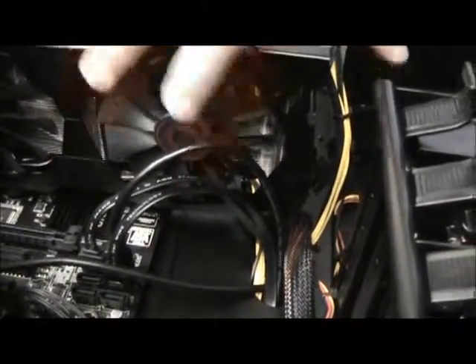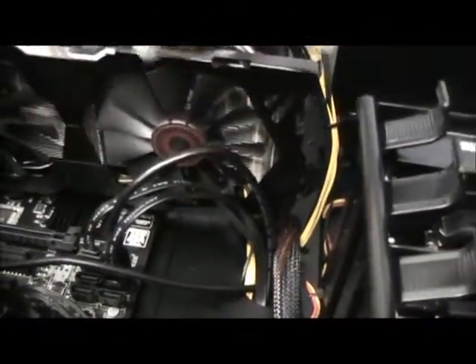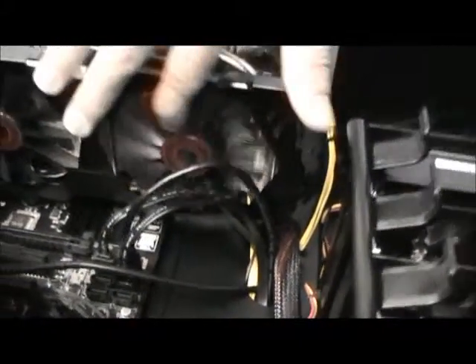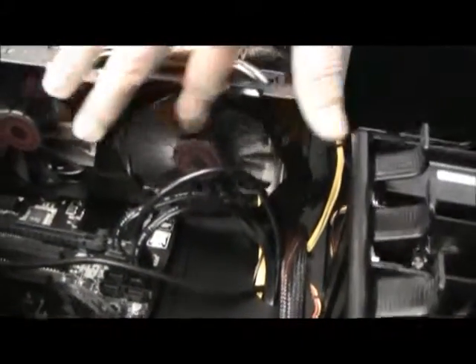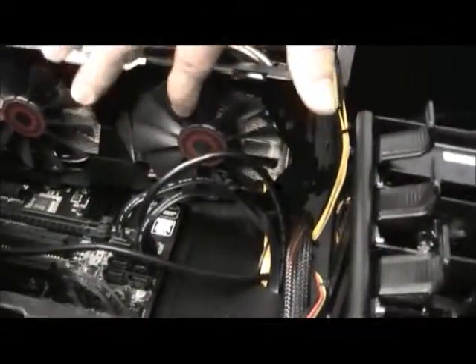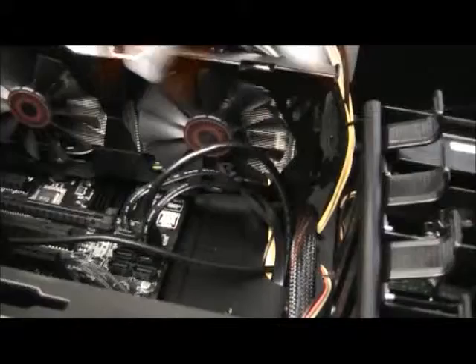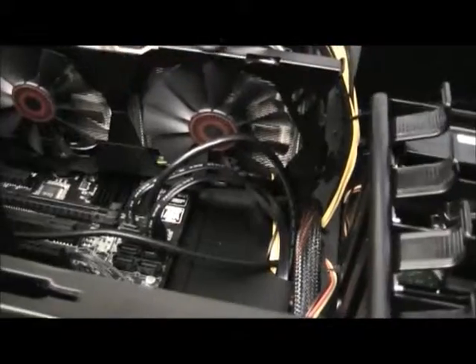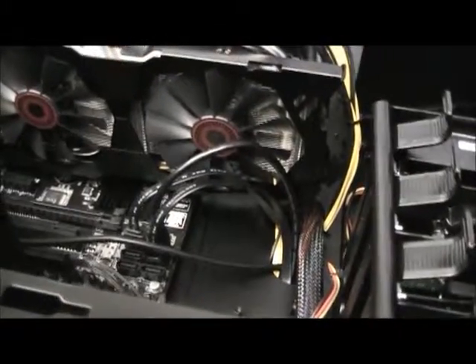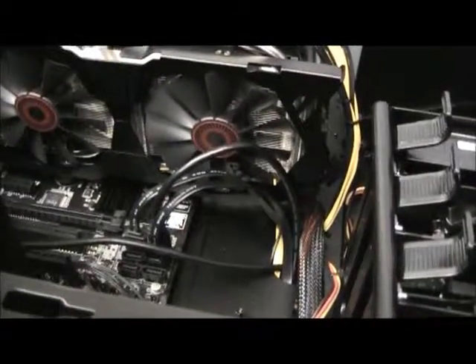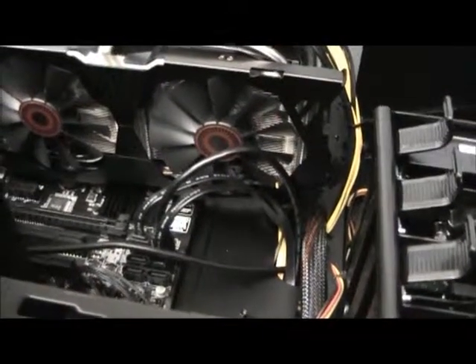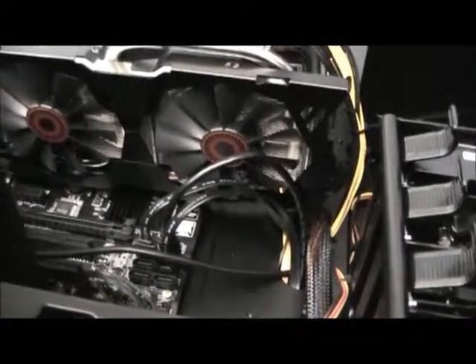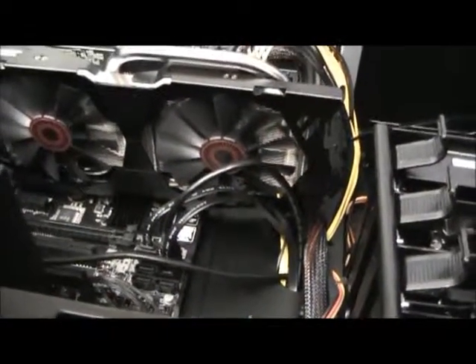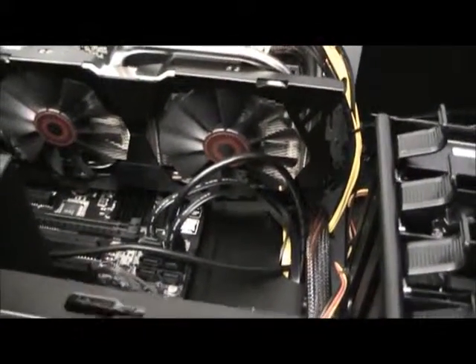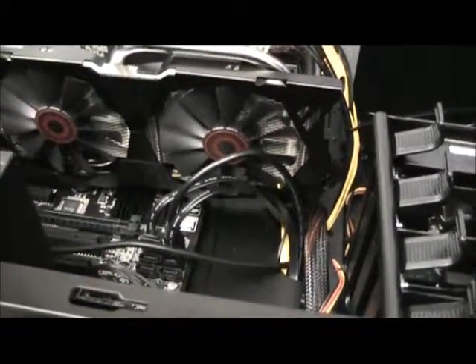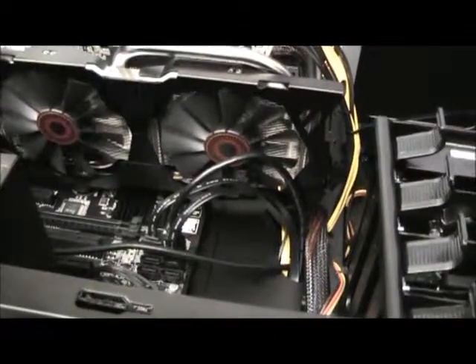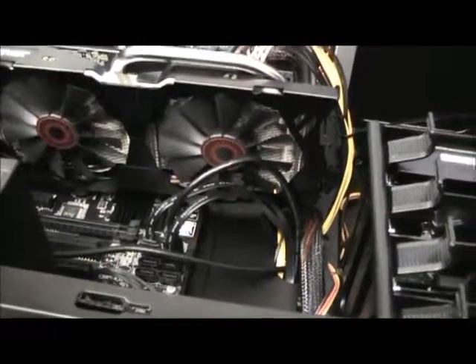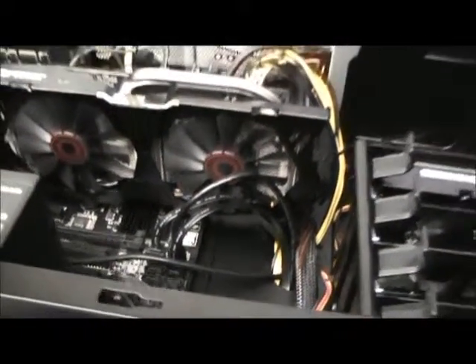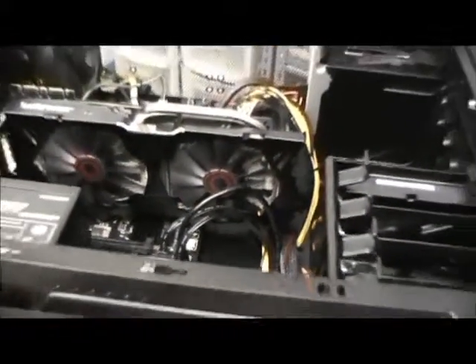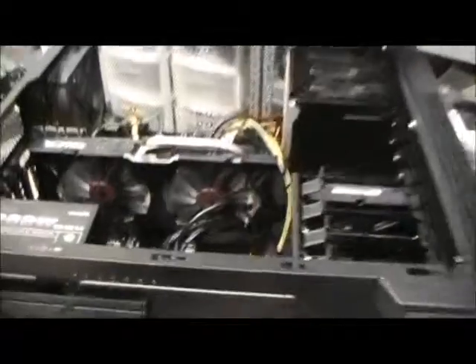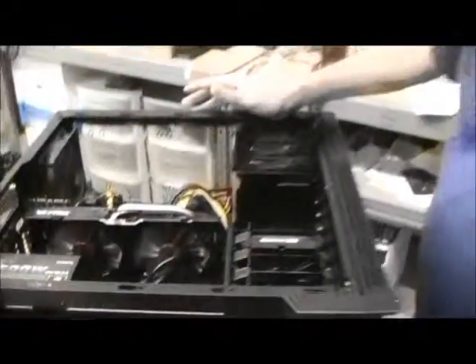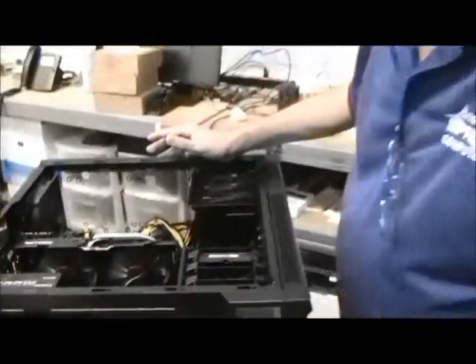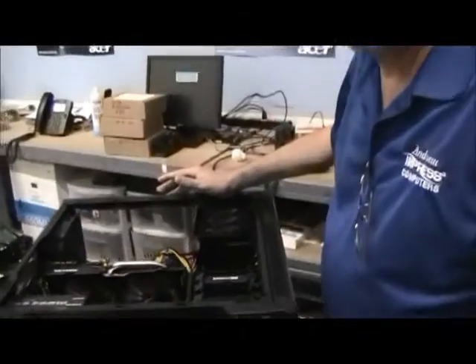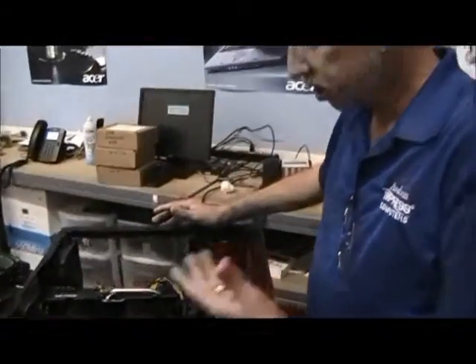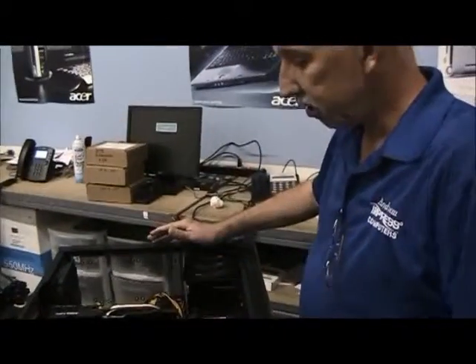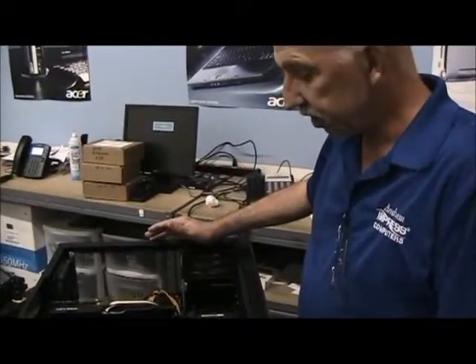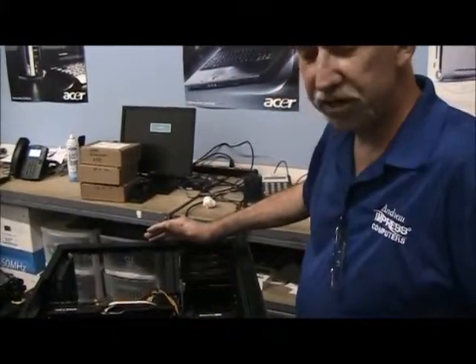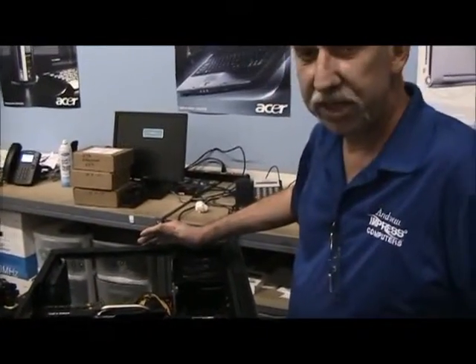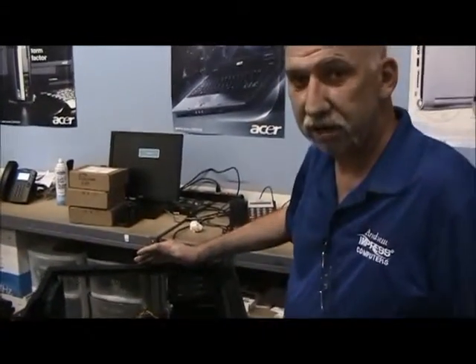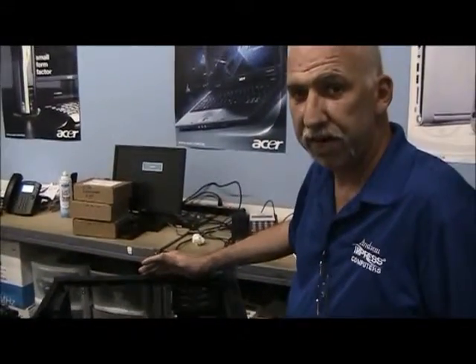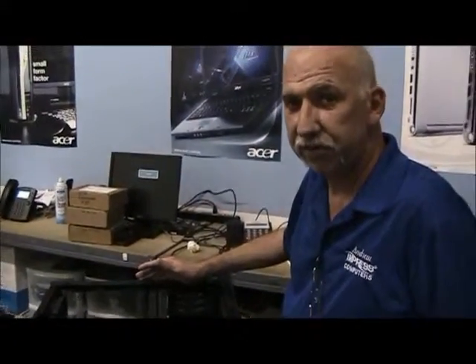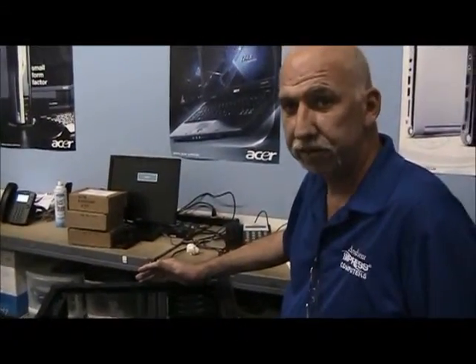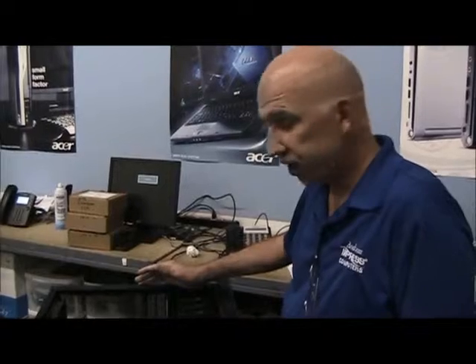So over time of this fan not turning, the video card was actually destroyed. You can avoid problems like this by having a company who knows what they're doing, like Impress Computers, assemble your machine and do all your cable management for you. Thank you.